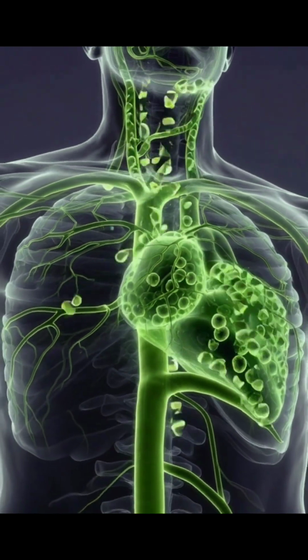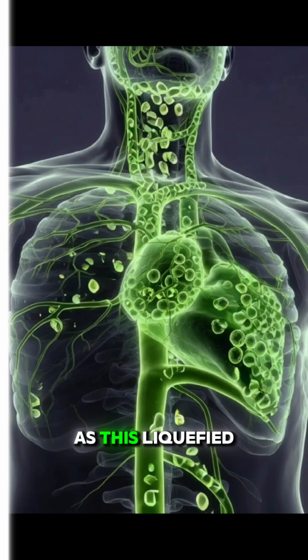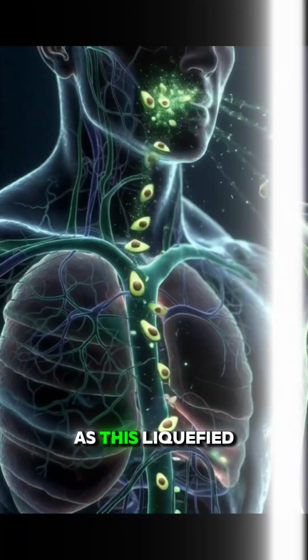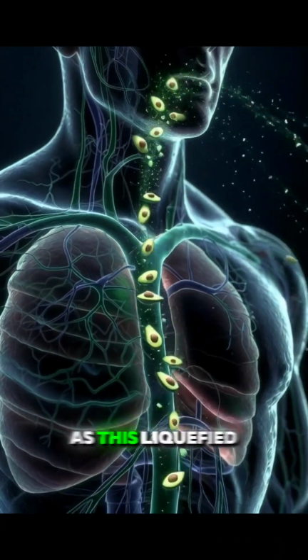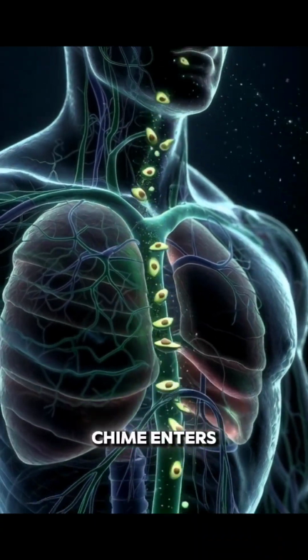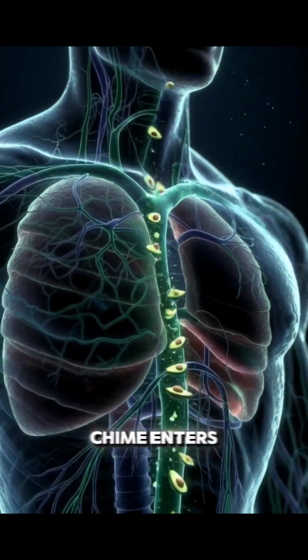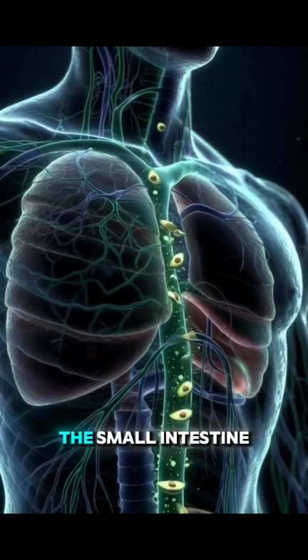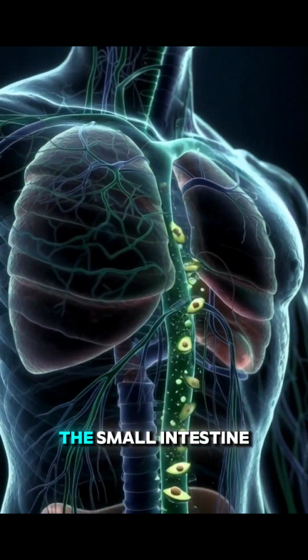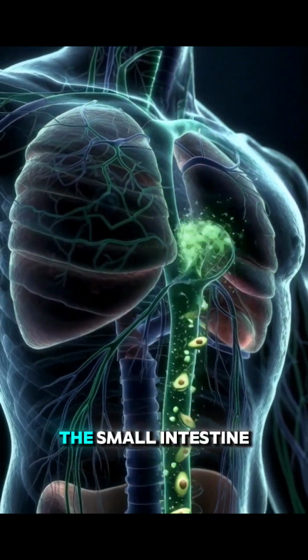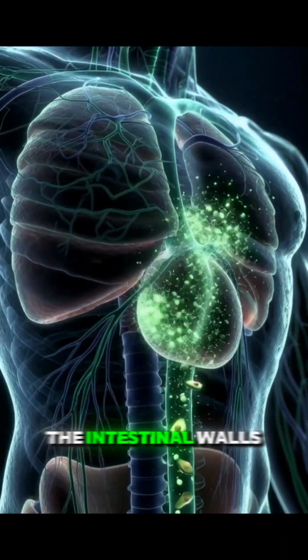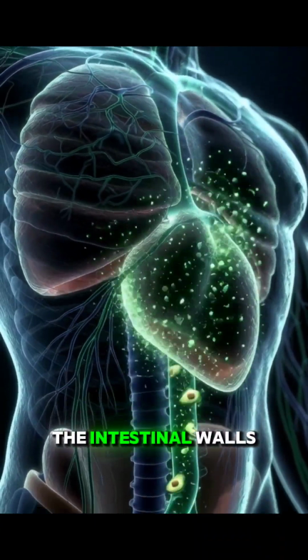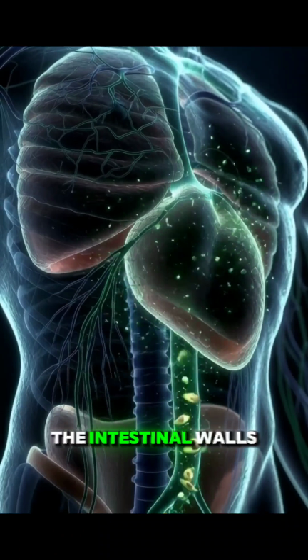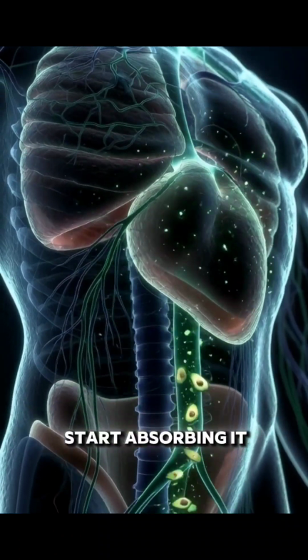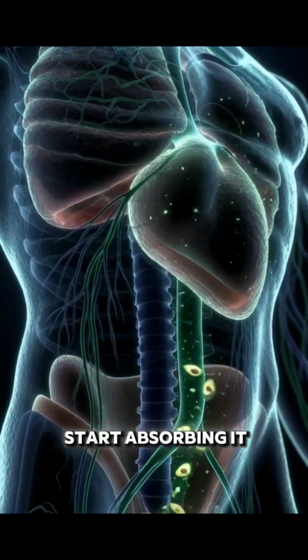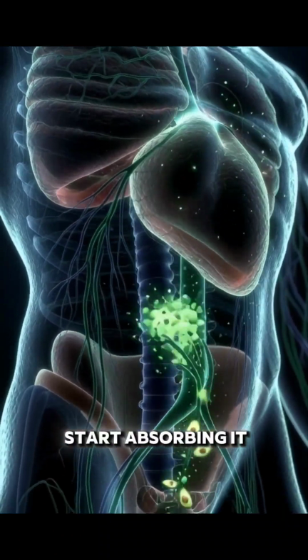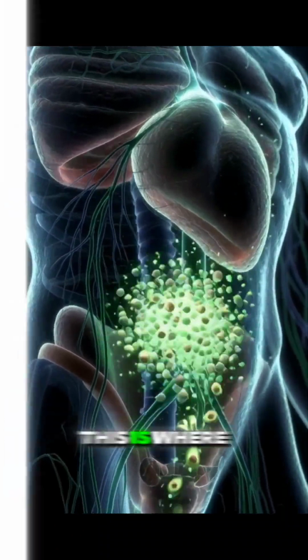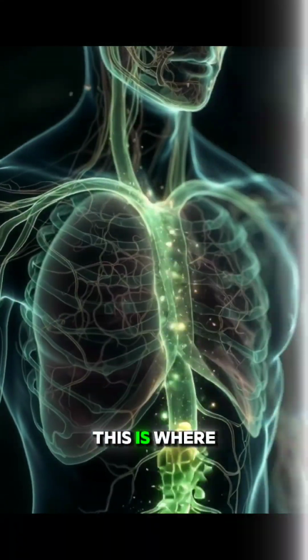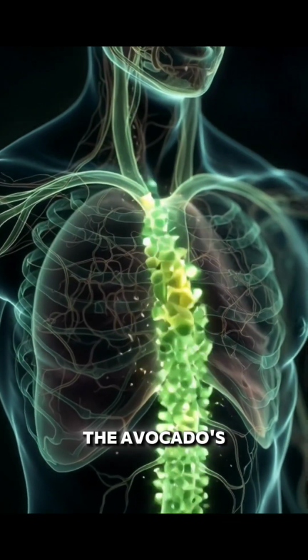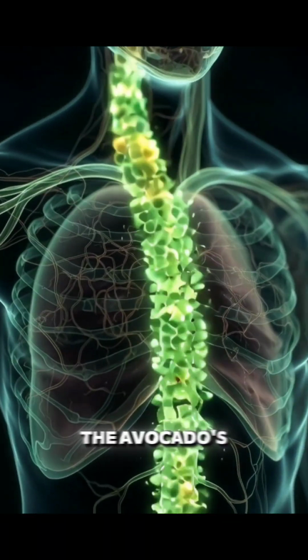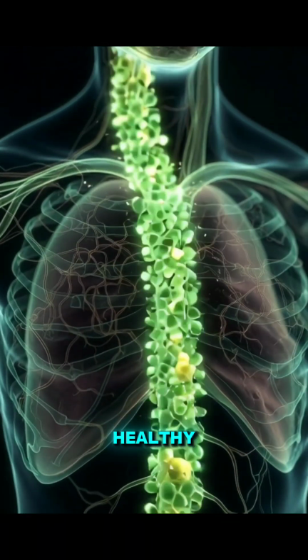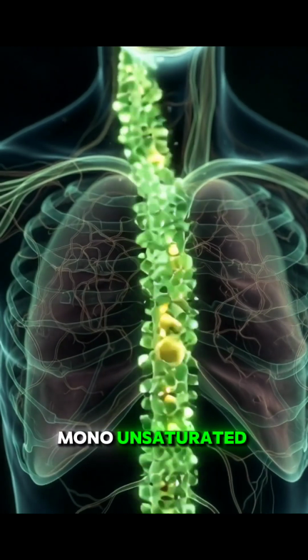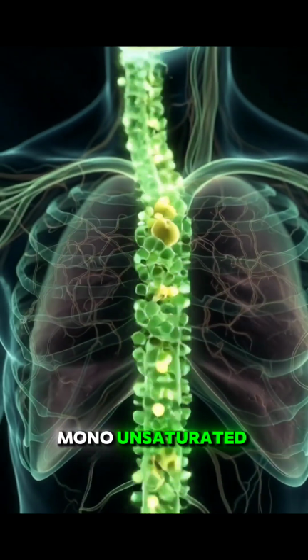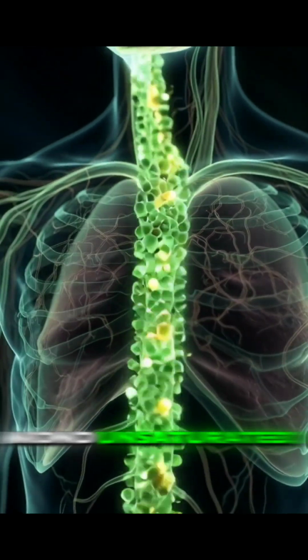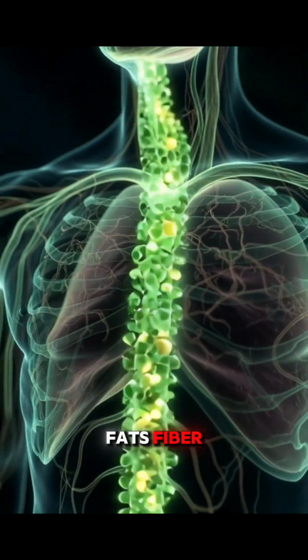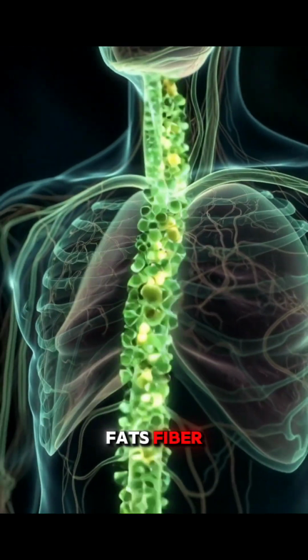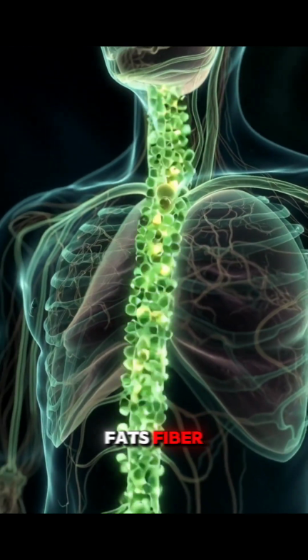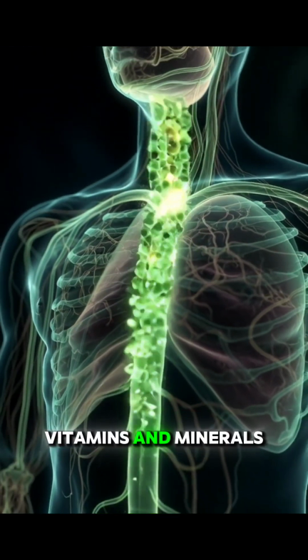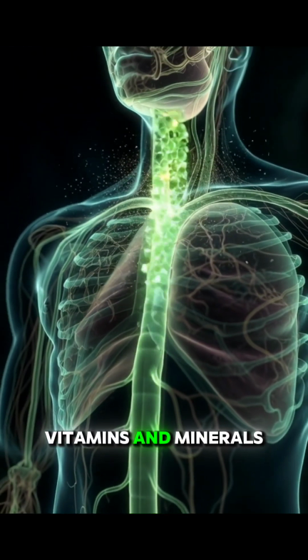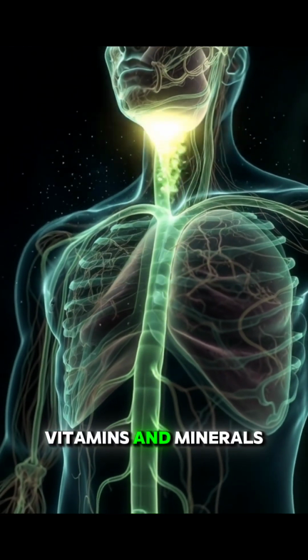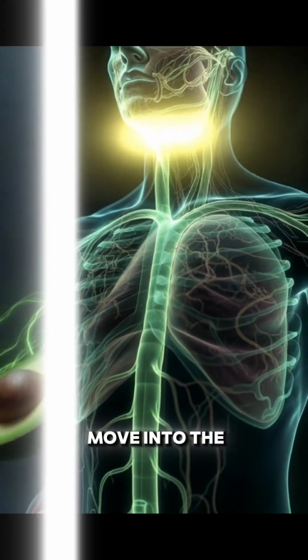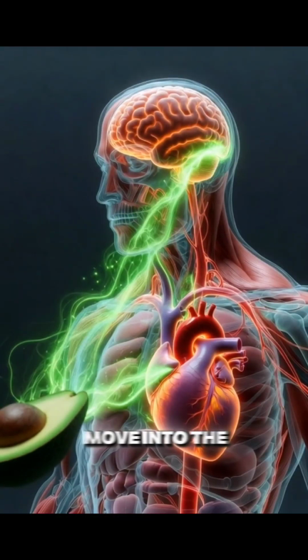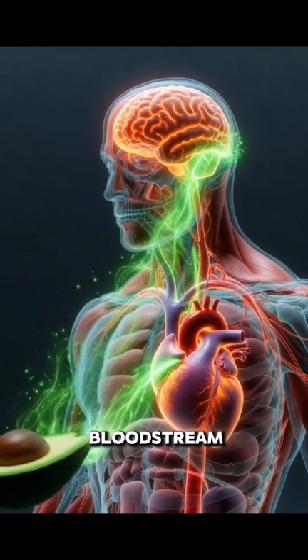As this liquefied chyme enters the small intestine, the intestinal walls start absorbing it. This is where the avocado's healthy monounsaturated fats, fiber, vitamins, and minerals move into the bloodstream.